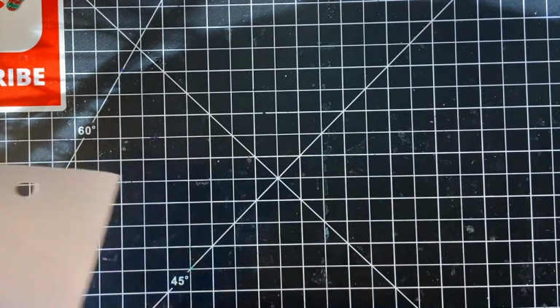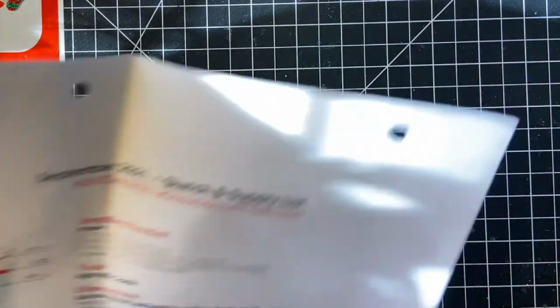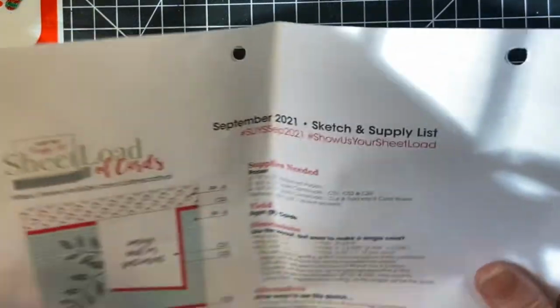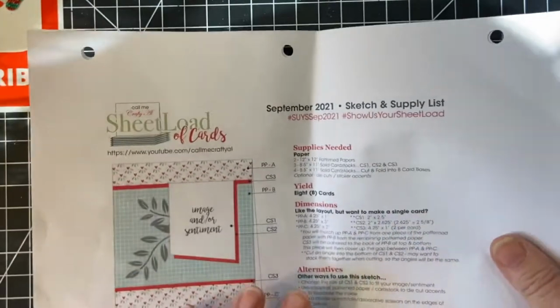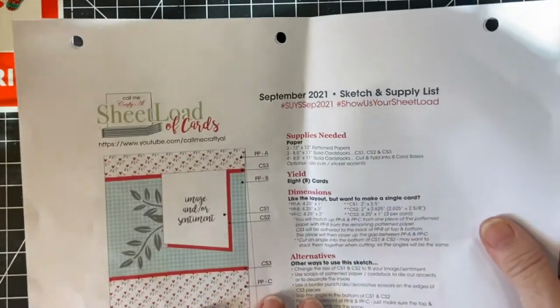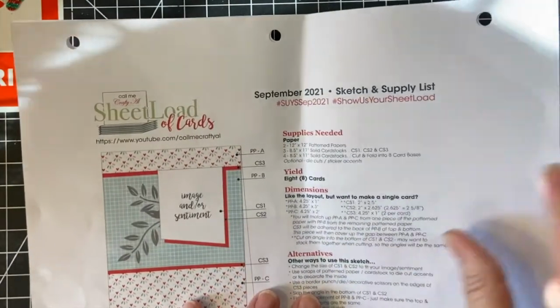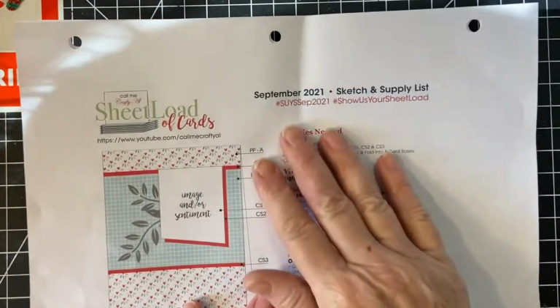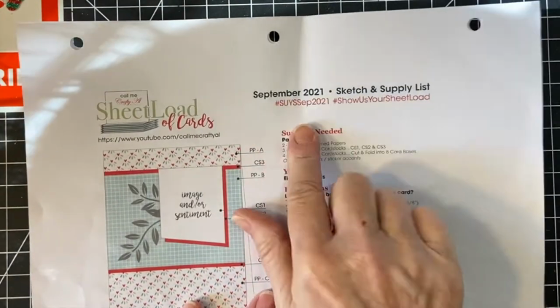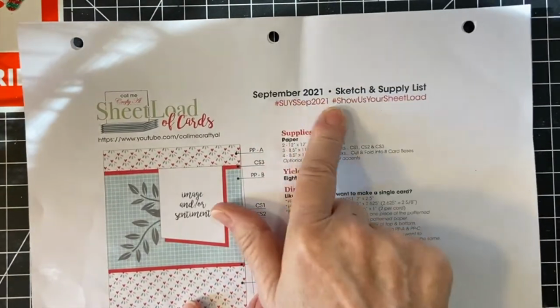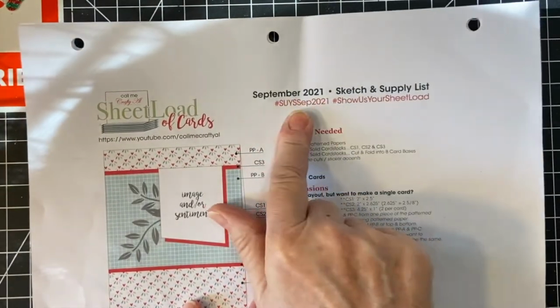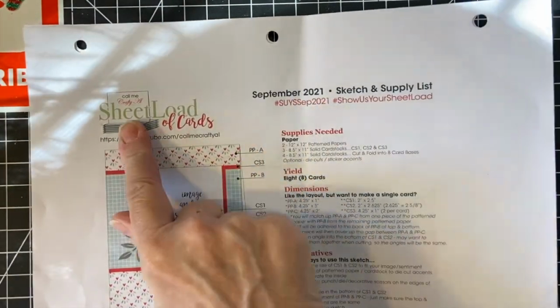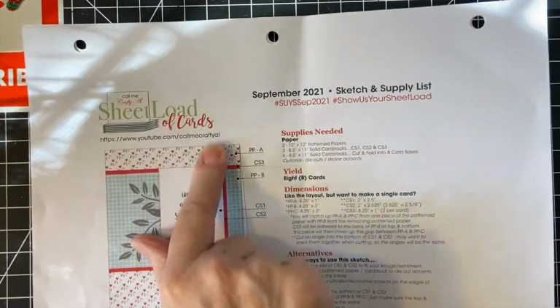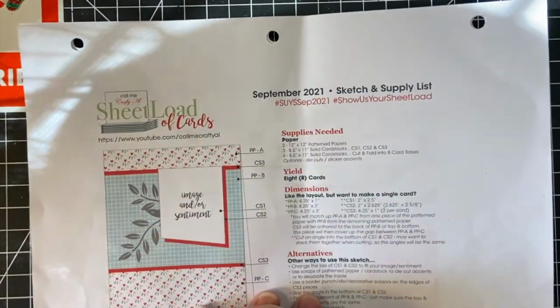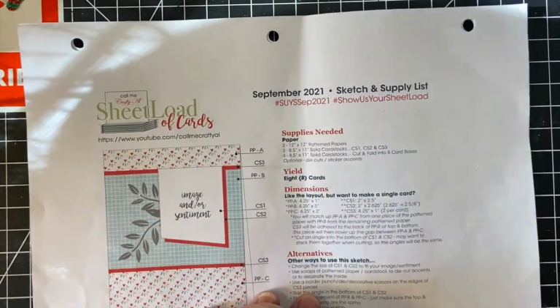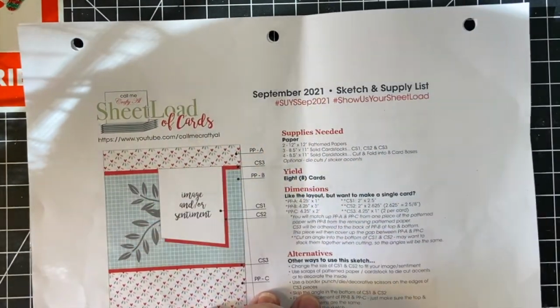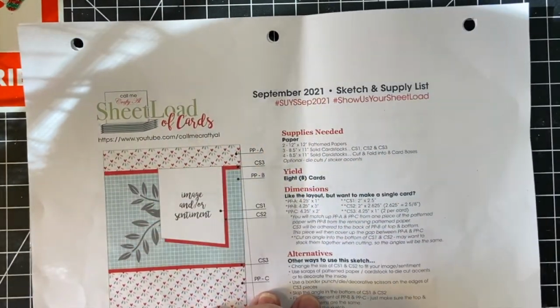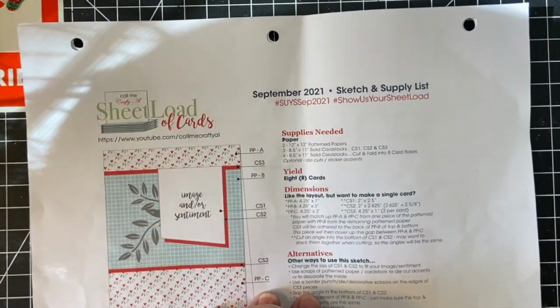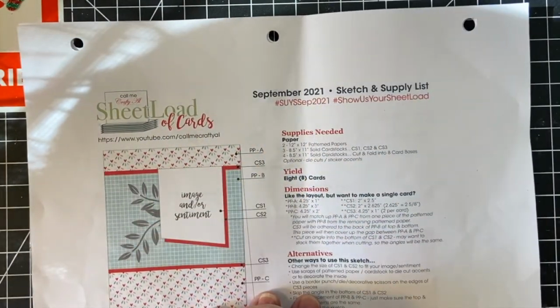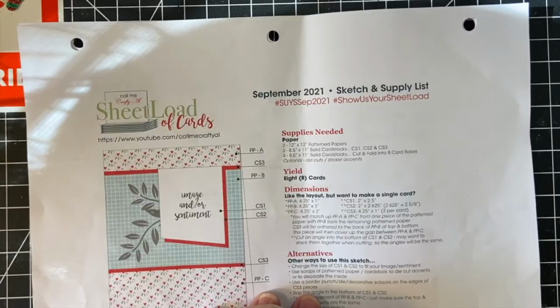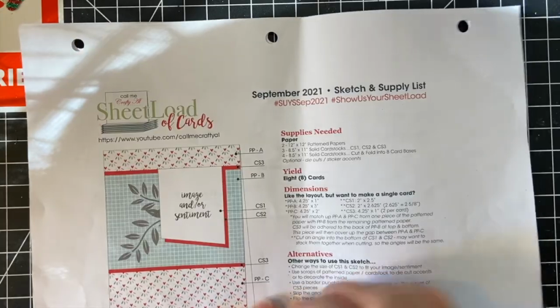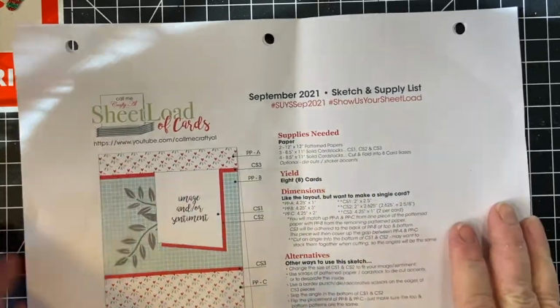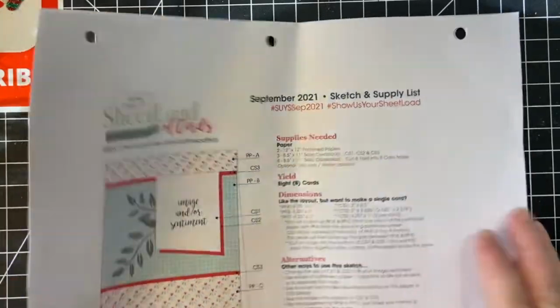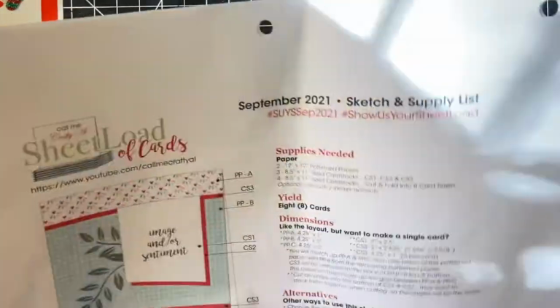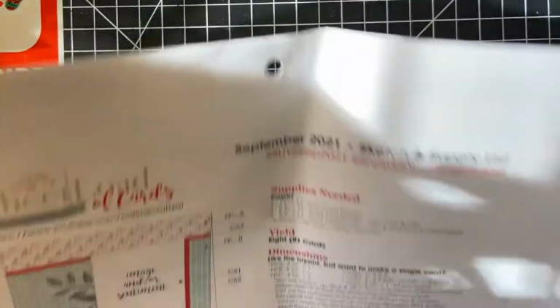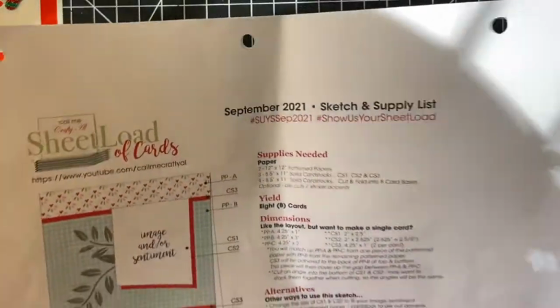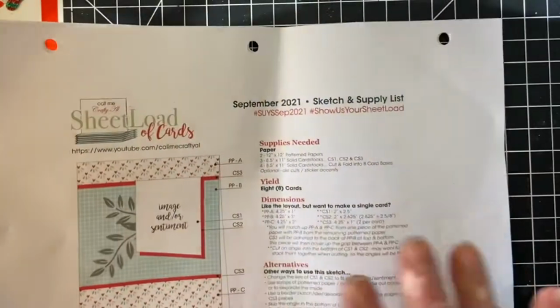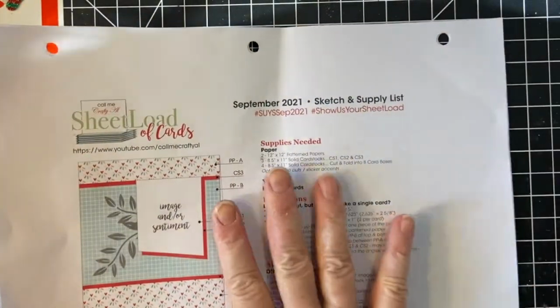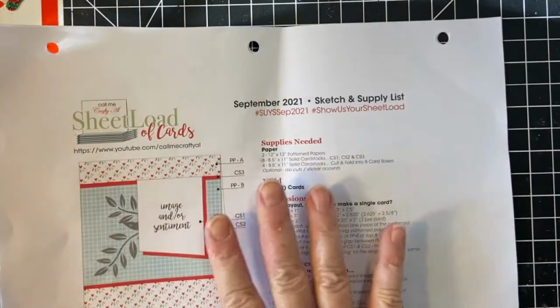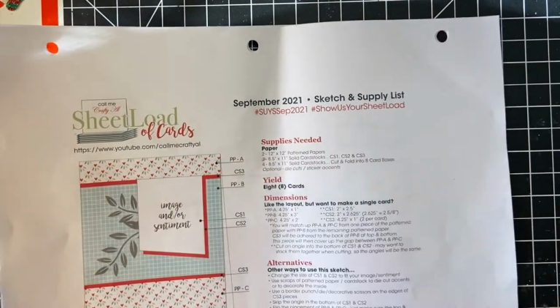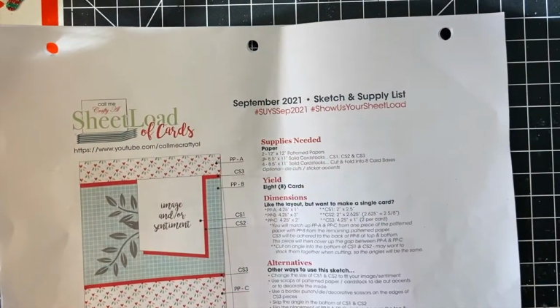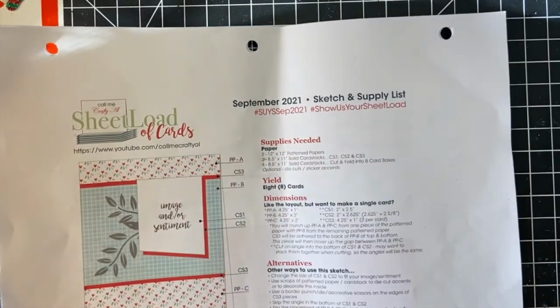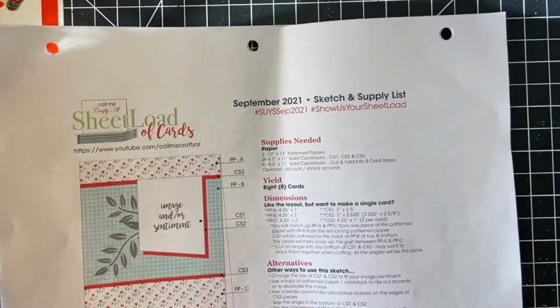This month I'm using the September 2021 sheetlet of card sketch from Call Me Crafty Al. I can put that in the description box for you.